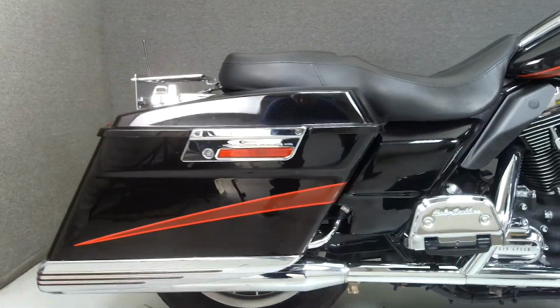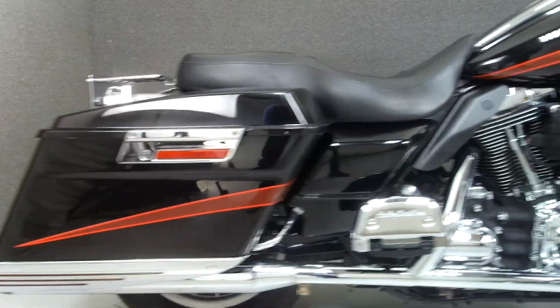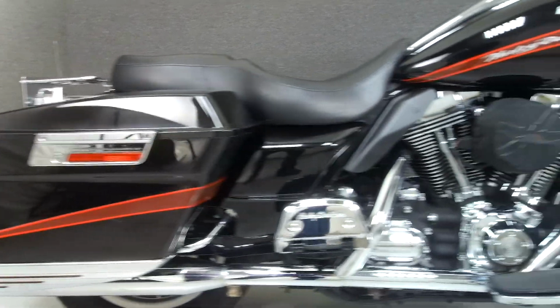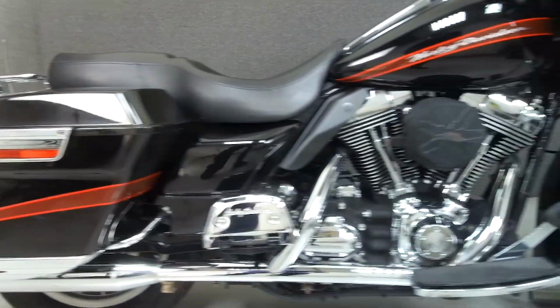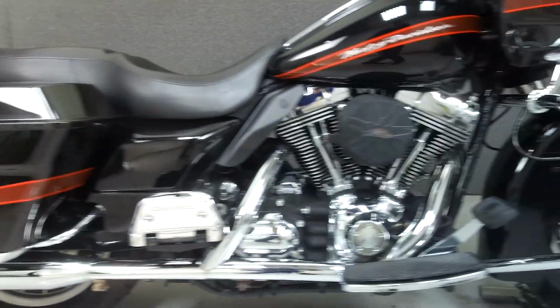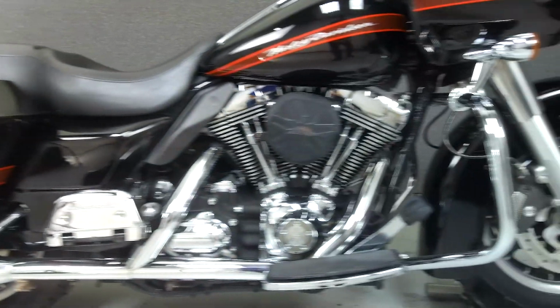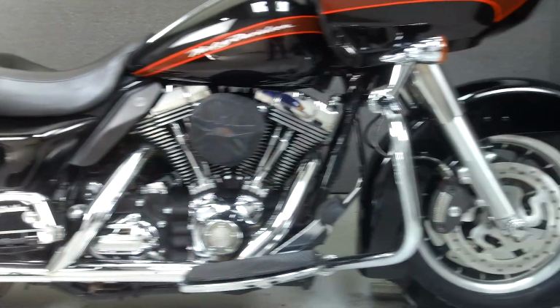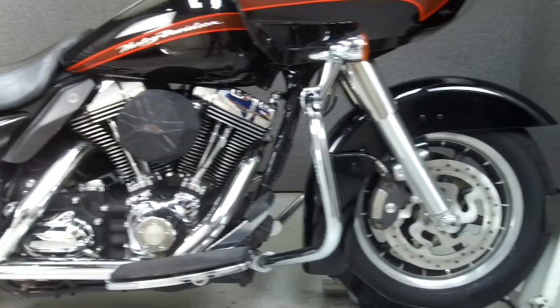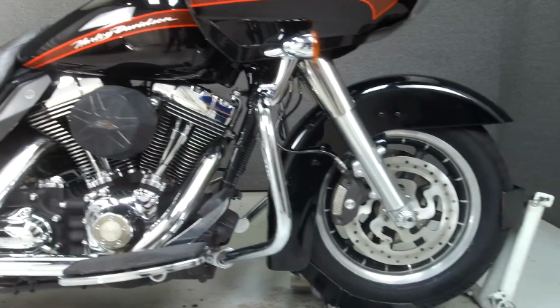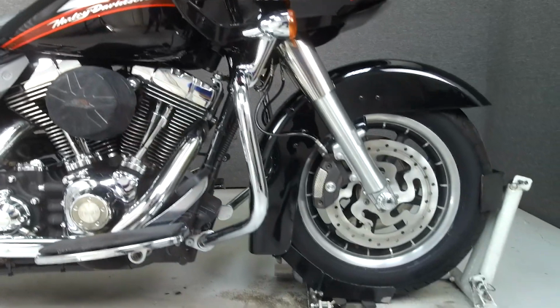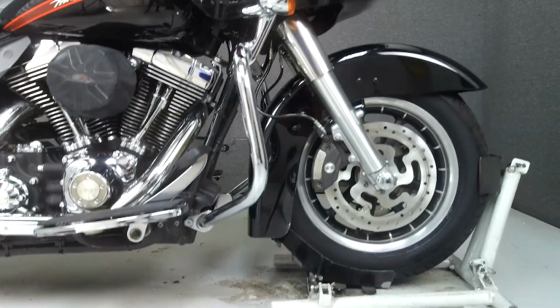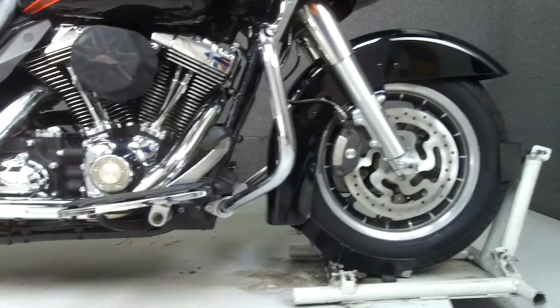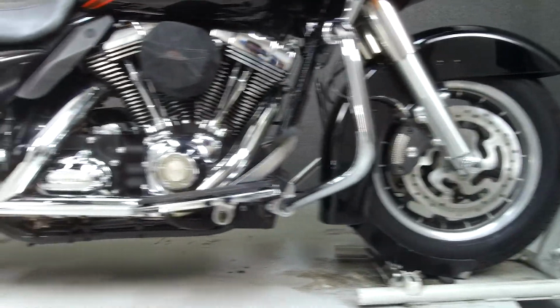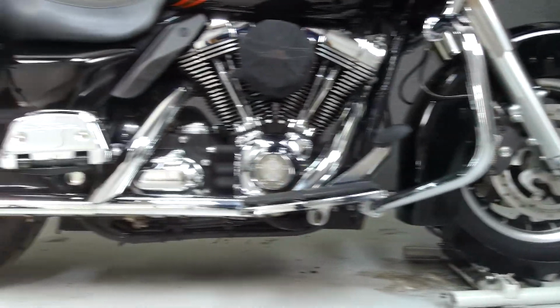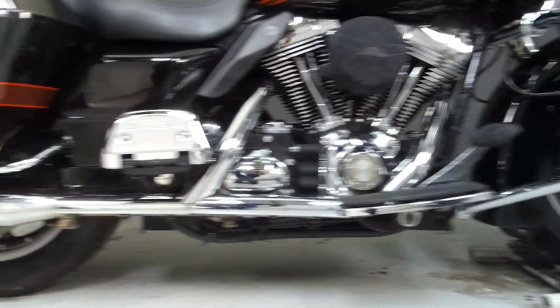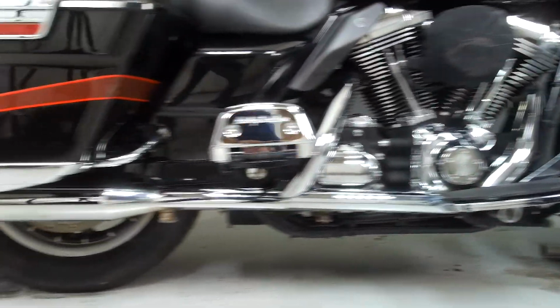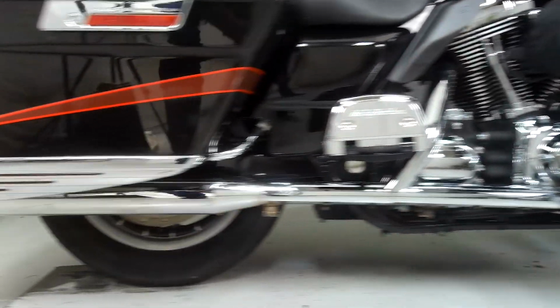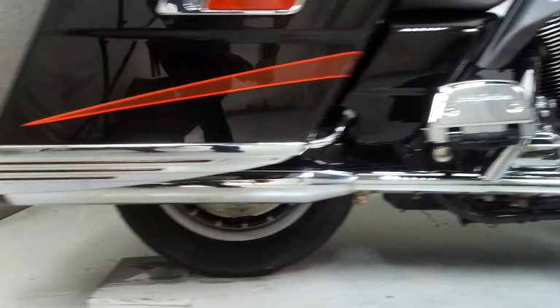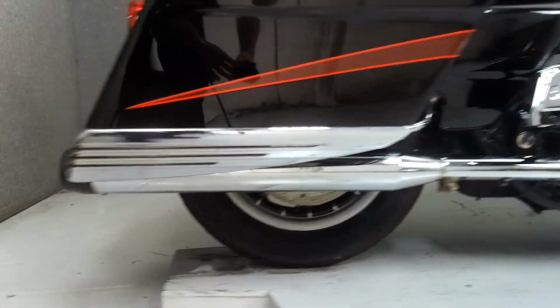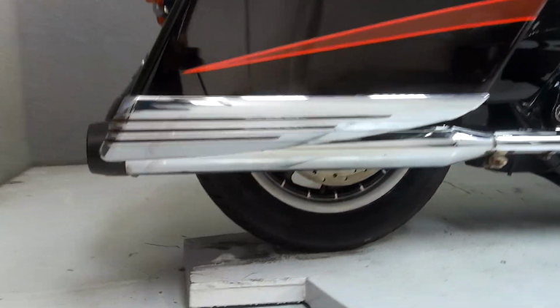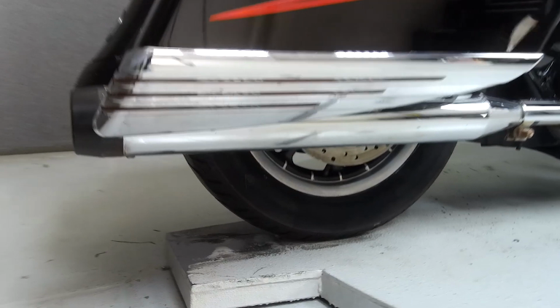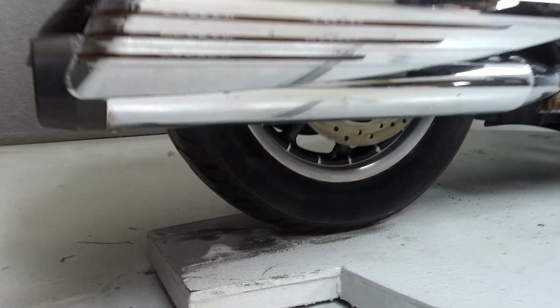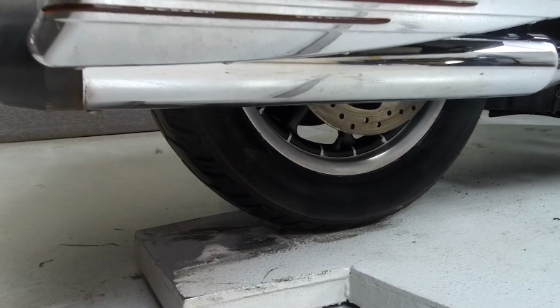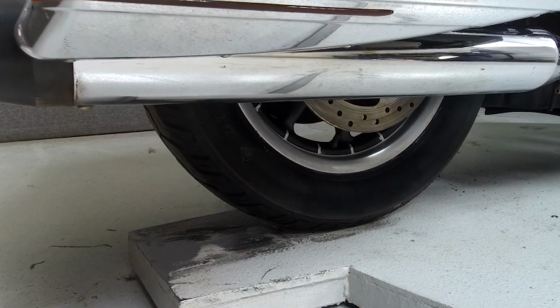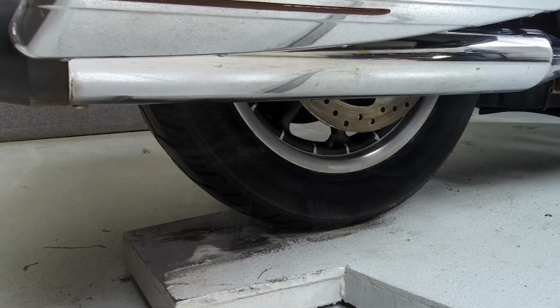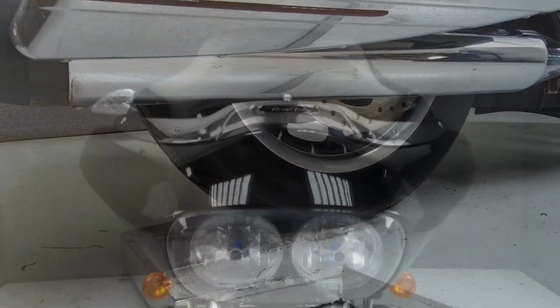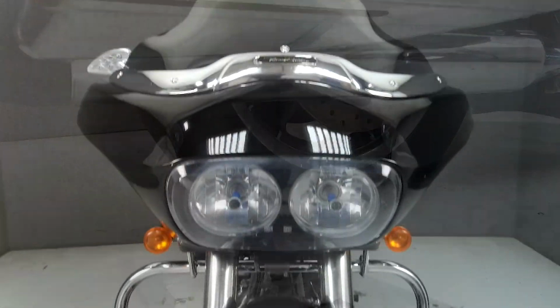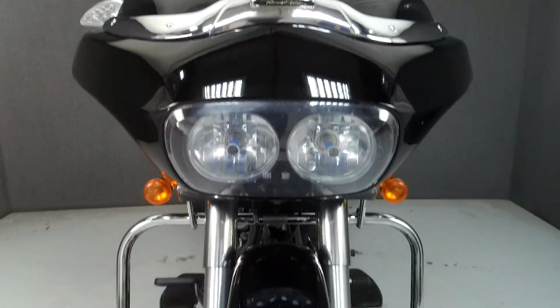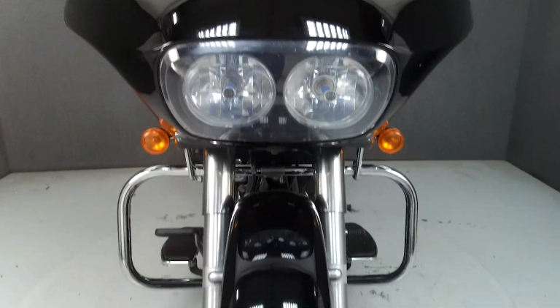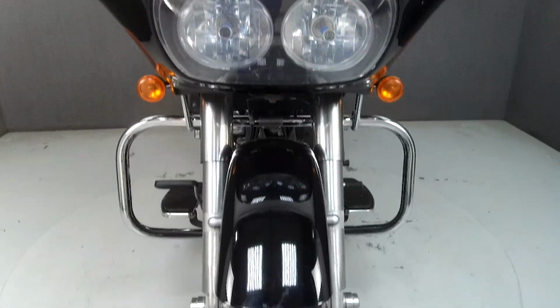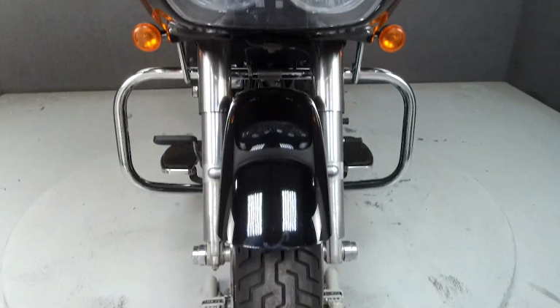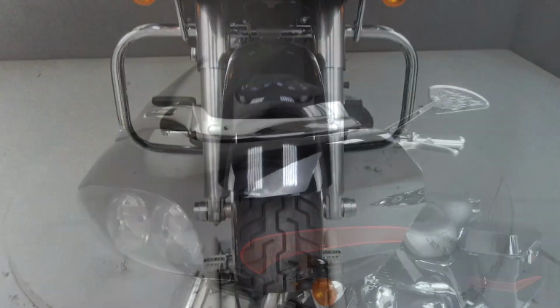Powered by a twin-cam 96 cubic inch V-twin engine with a six-speed transmission, the Road Glide puts out 92 foot-pounds of torque at 3,200 RPM. It has a seat height of 29.5 inches and a dry weight of 752 pounds.